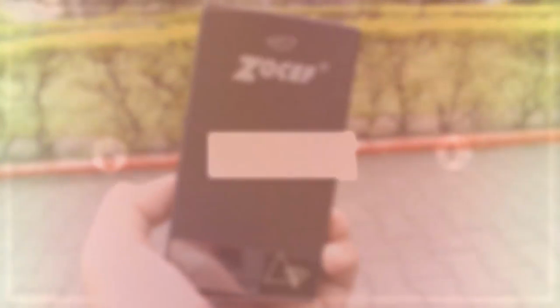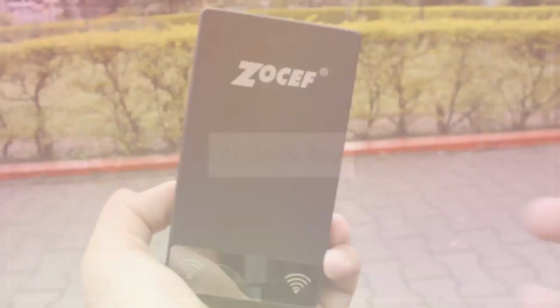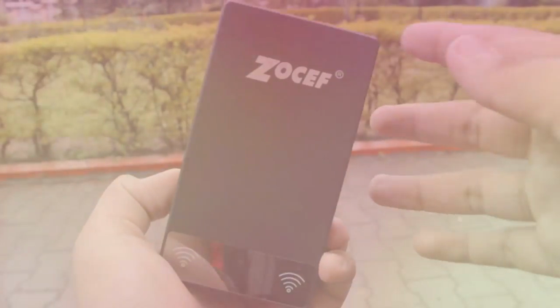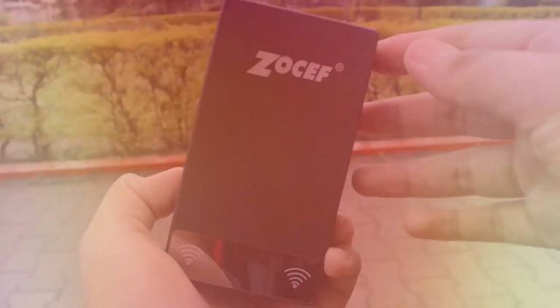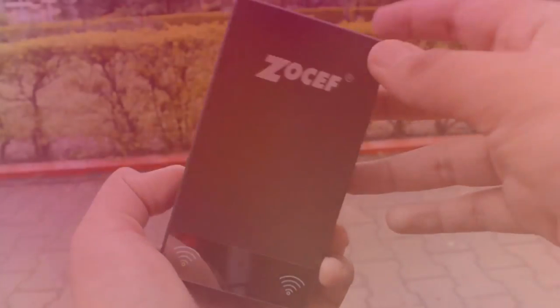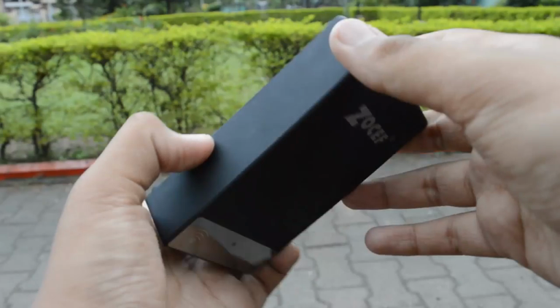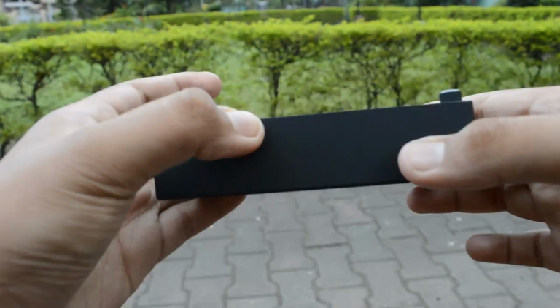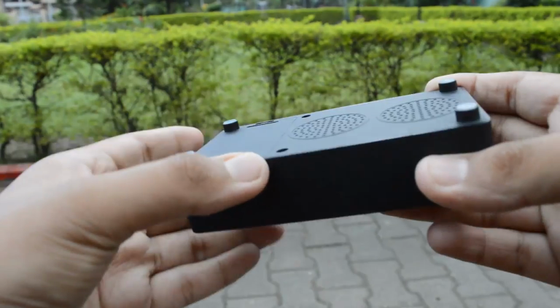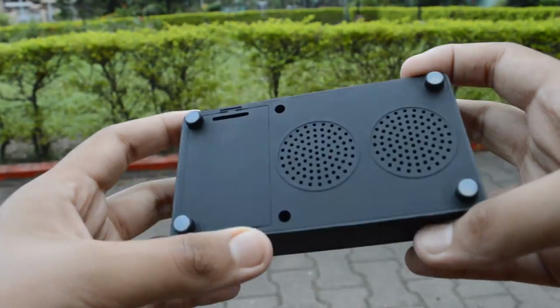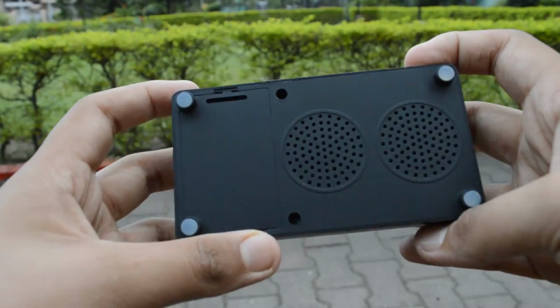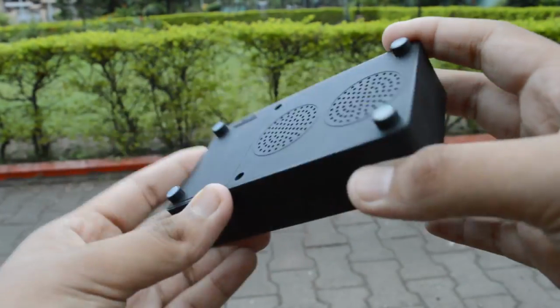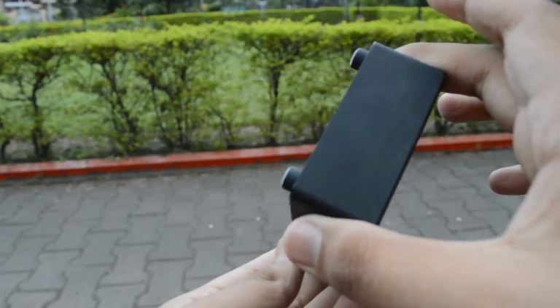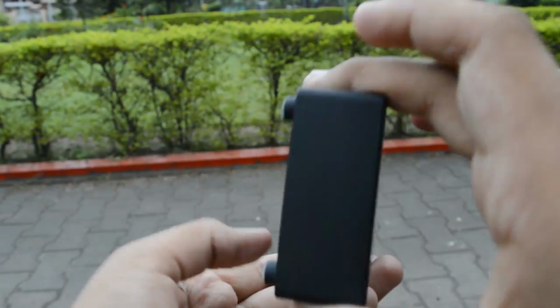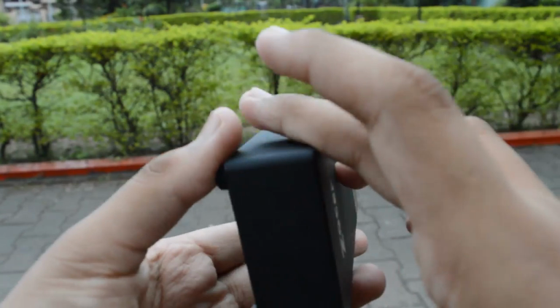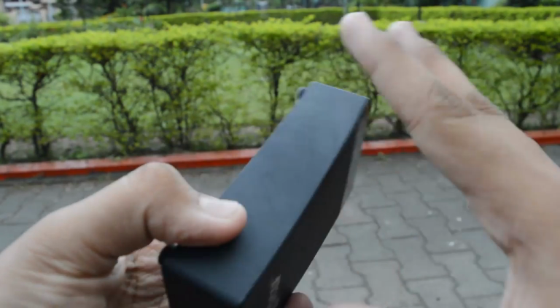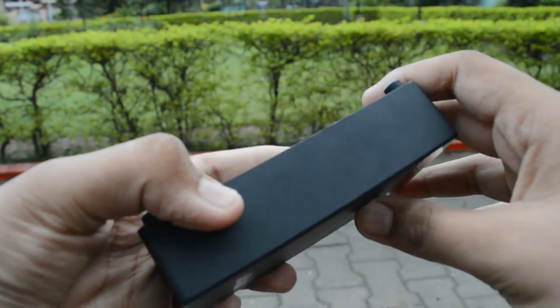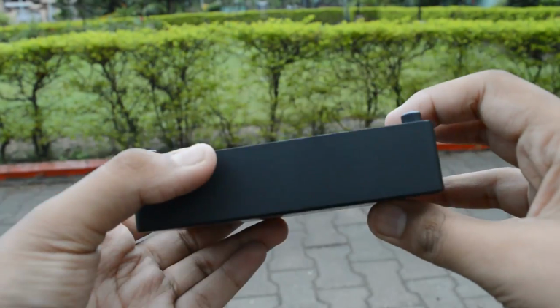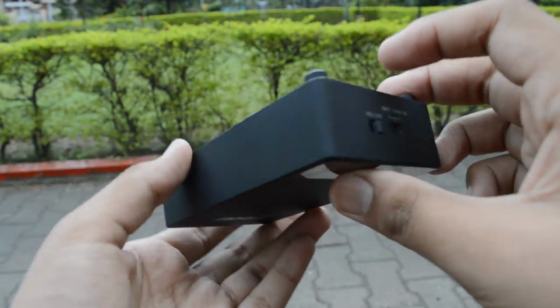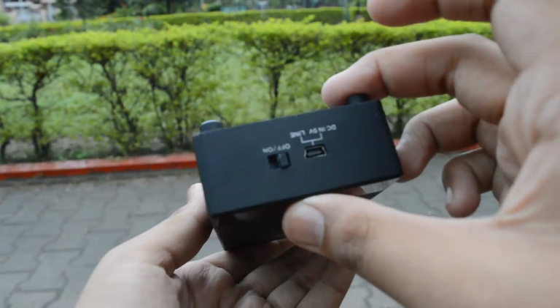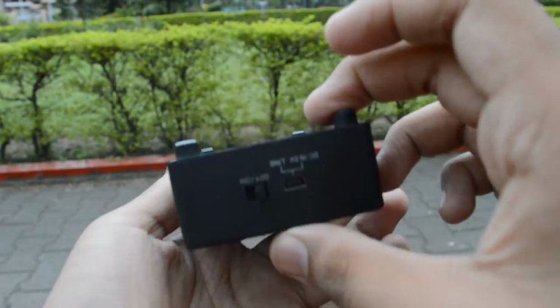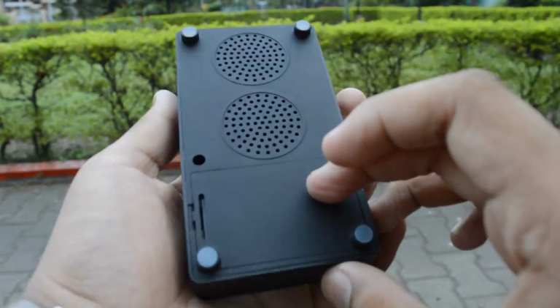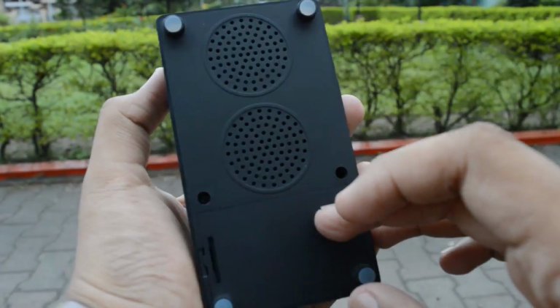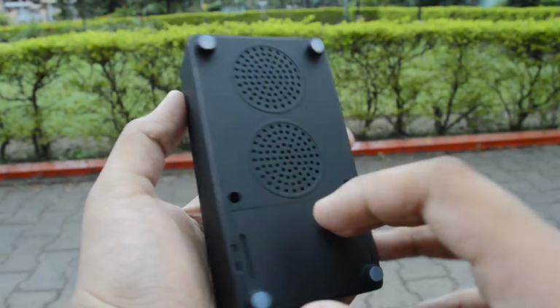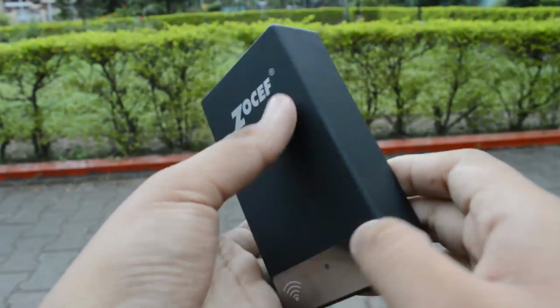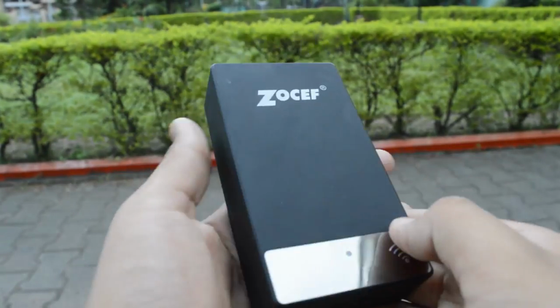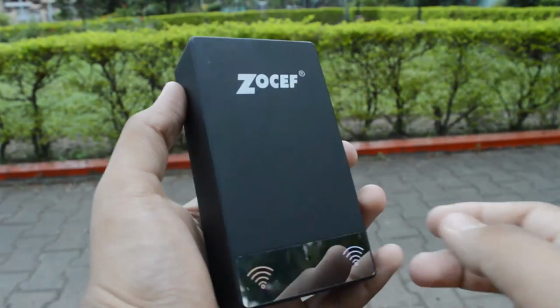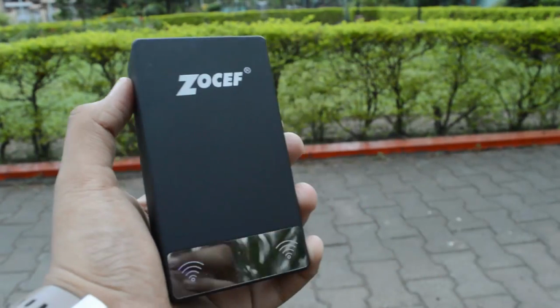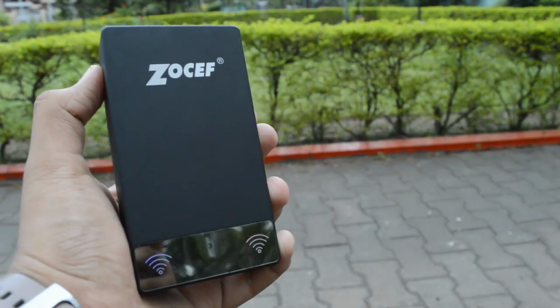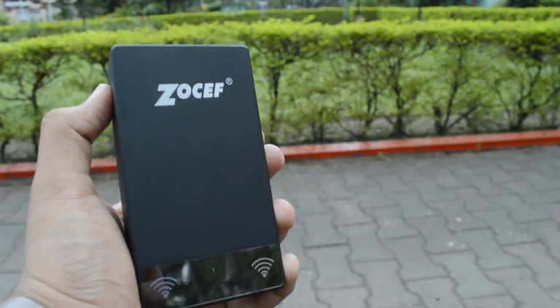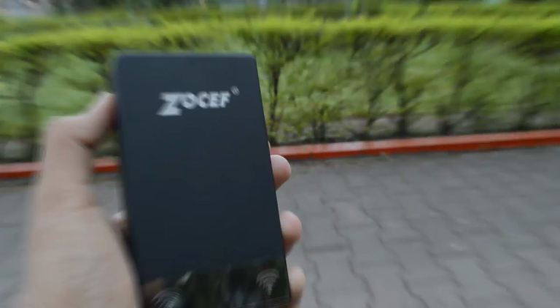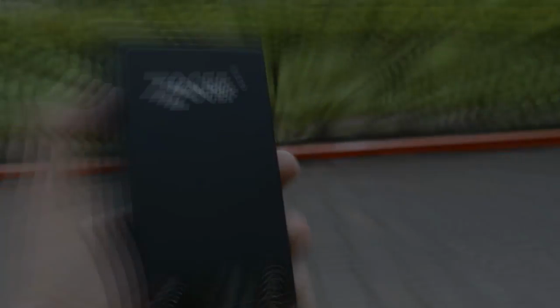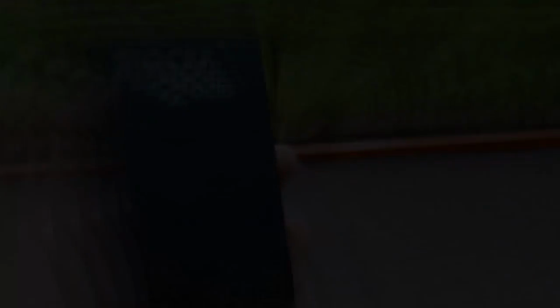What's up guys, it's Anubh here and meet the Zokef Mutual Induction Speaker. This thing requires no Bluetooth, no NFC, no Wi-Fi but still plays your music wirelessly using a different technique. Let's get right into it.